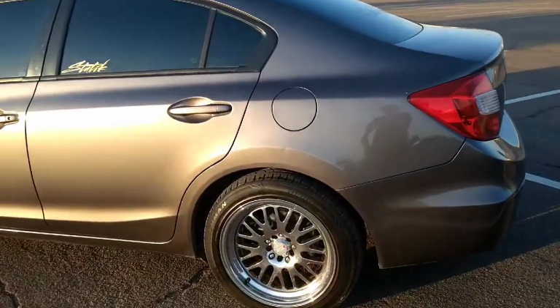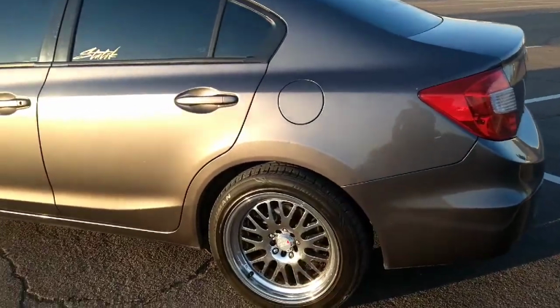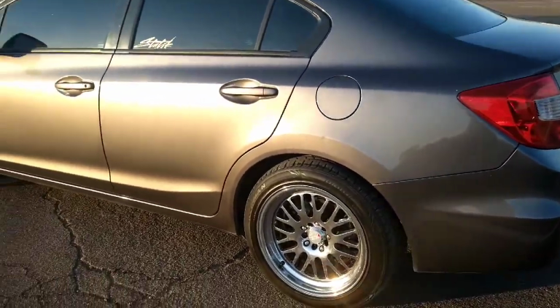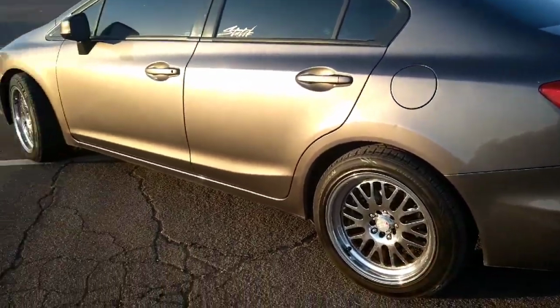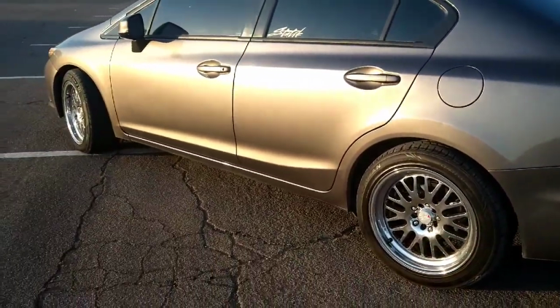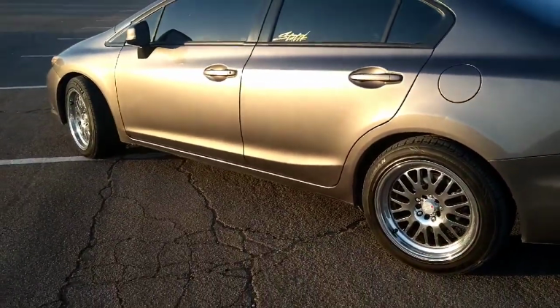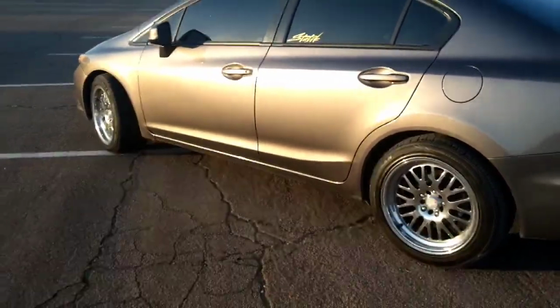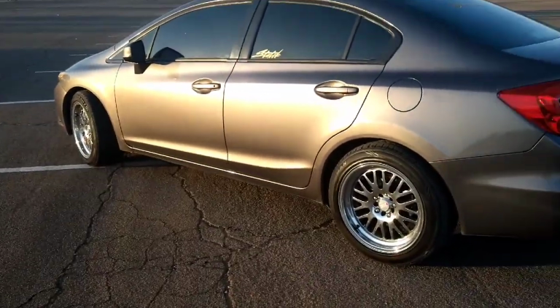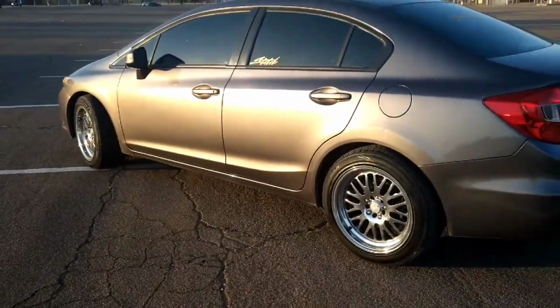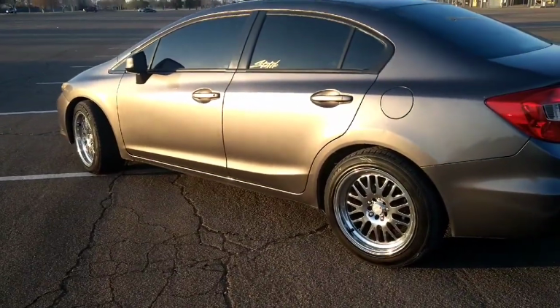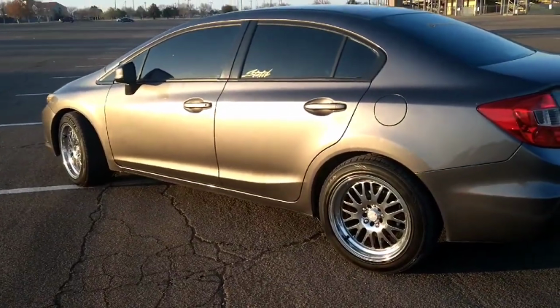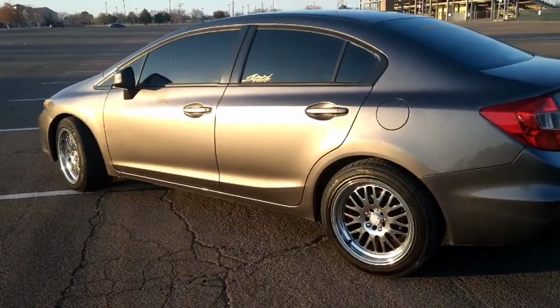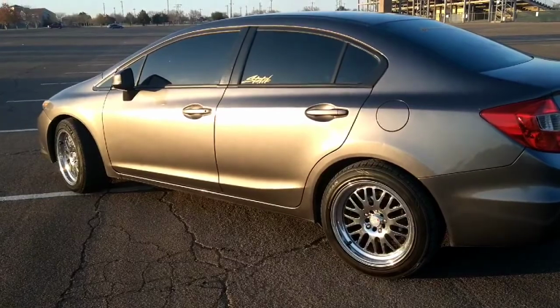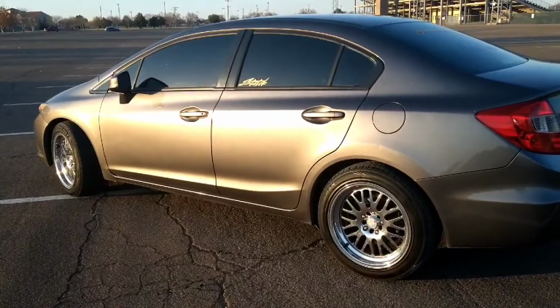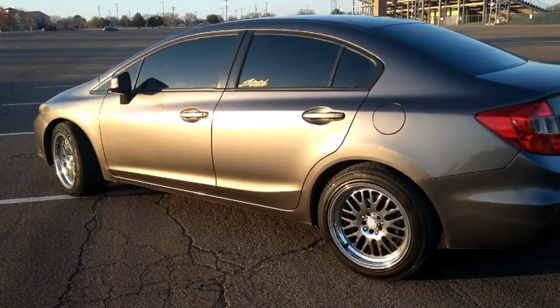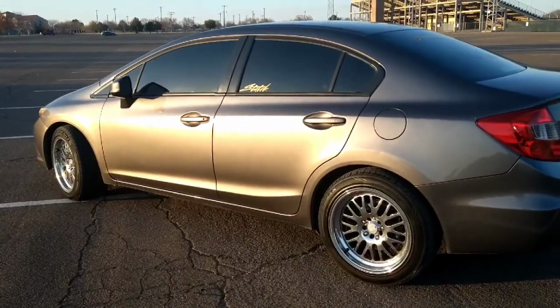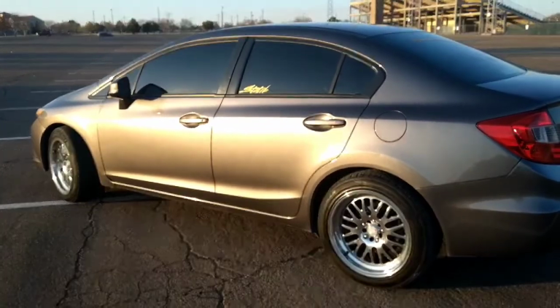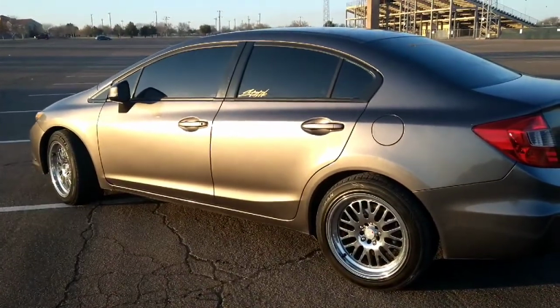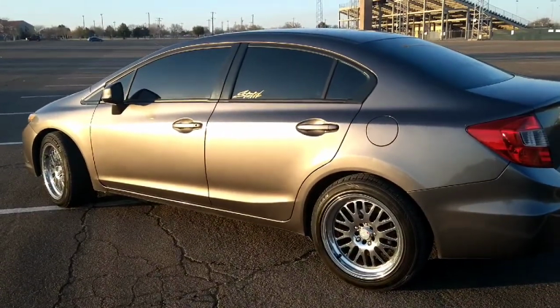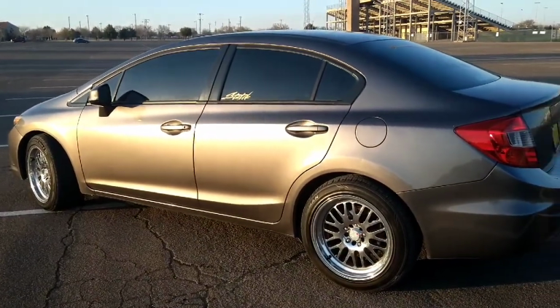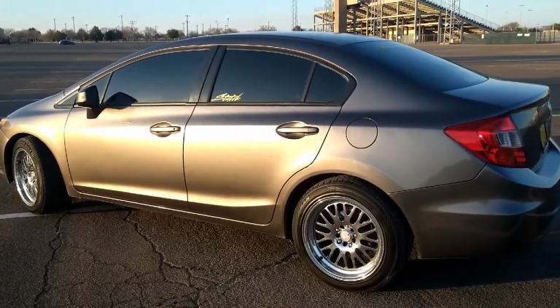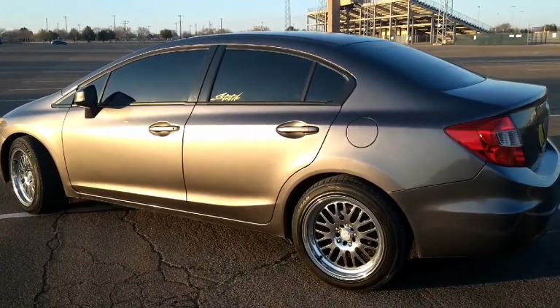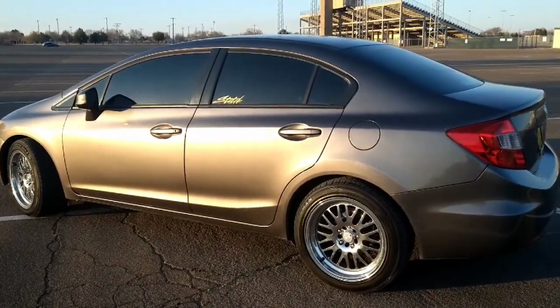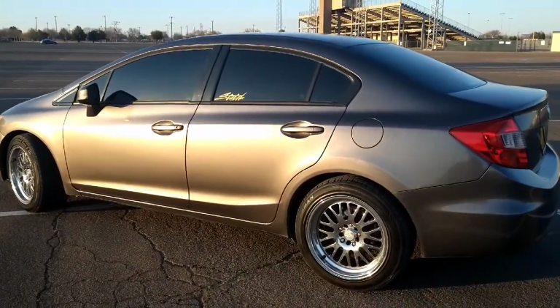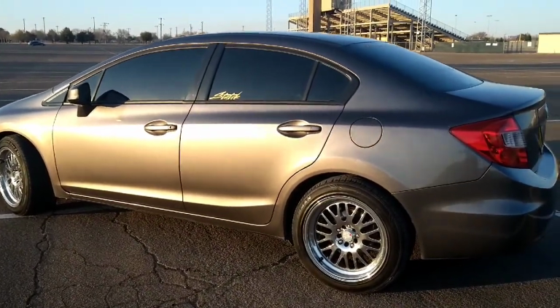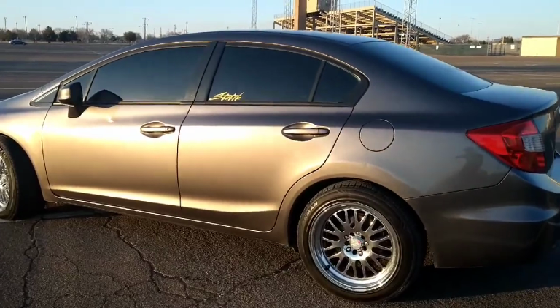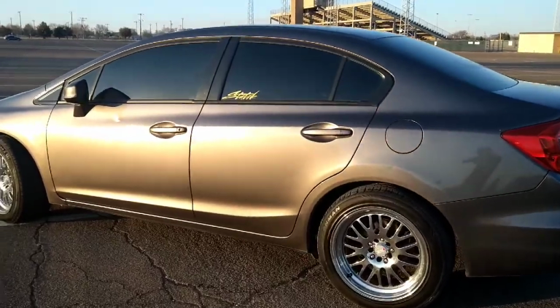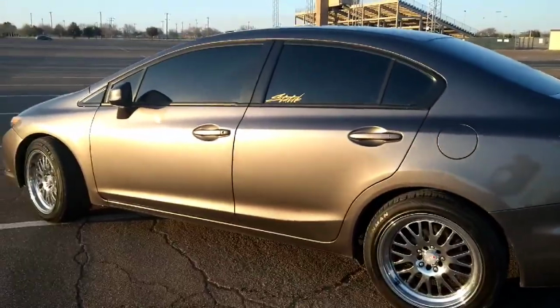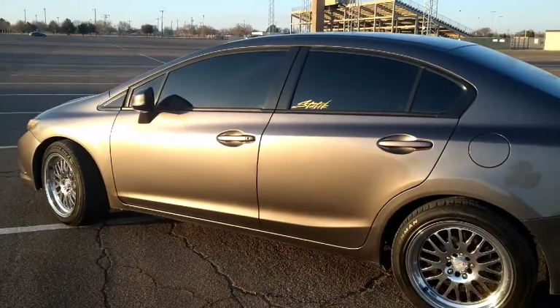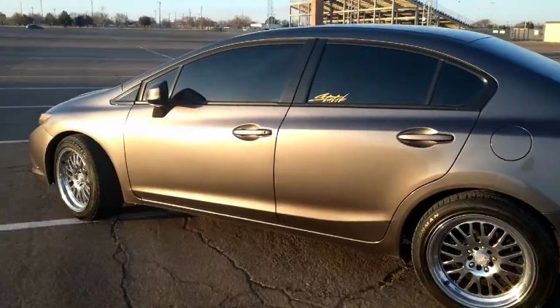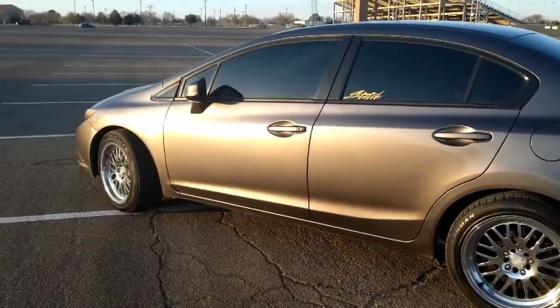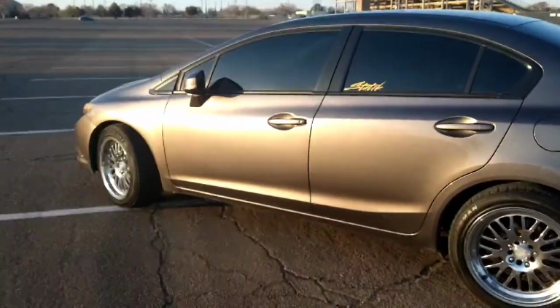While the daily is doing its job, it's been good on gas — honestly it's been doing pretty good on gas with these rims too. To me it didn't really make a difference in fuel economy, but to some people it does.